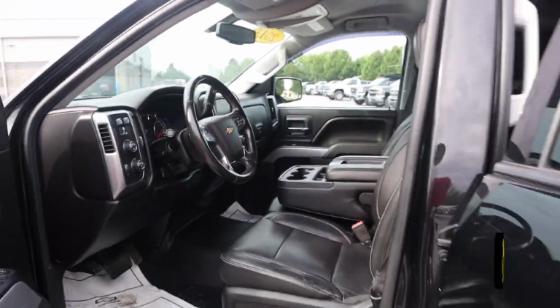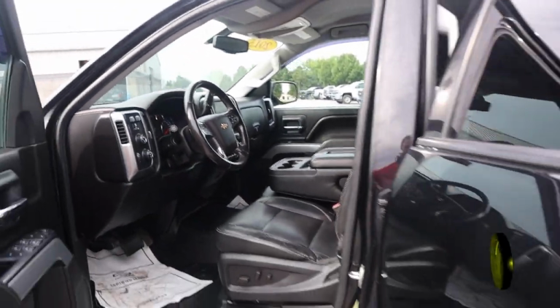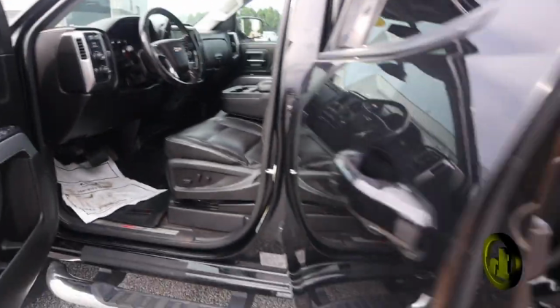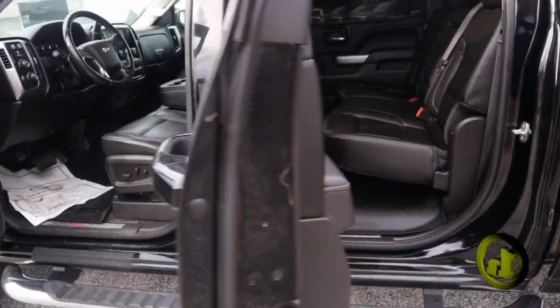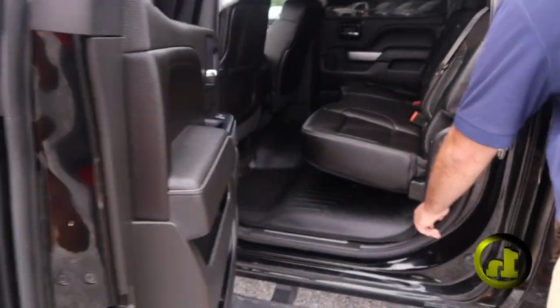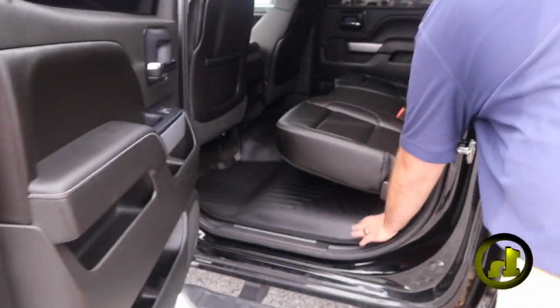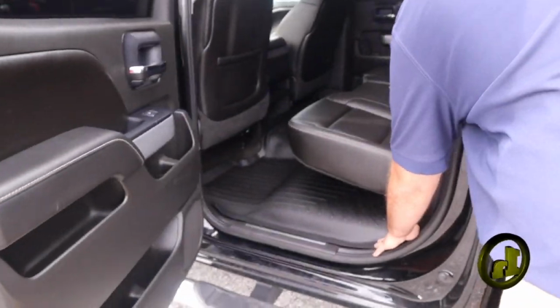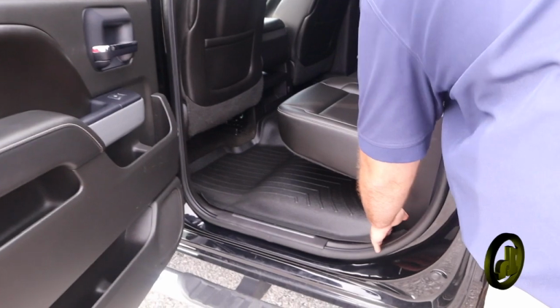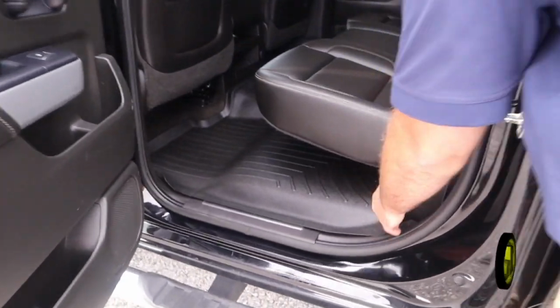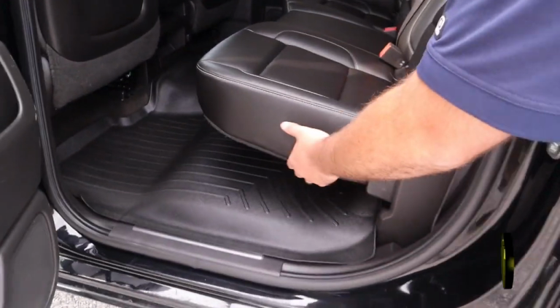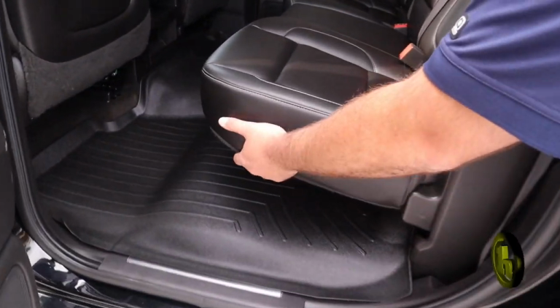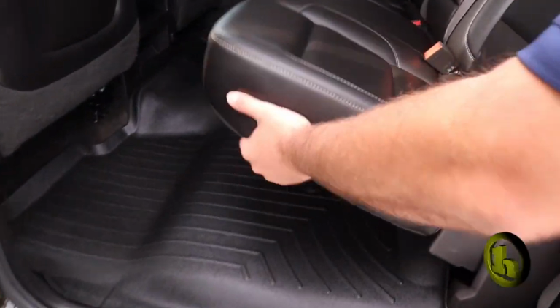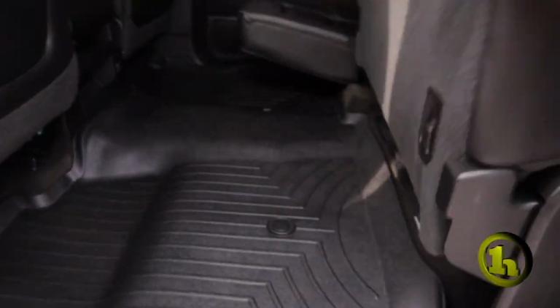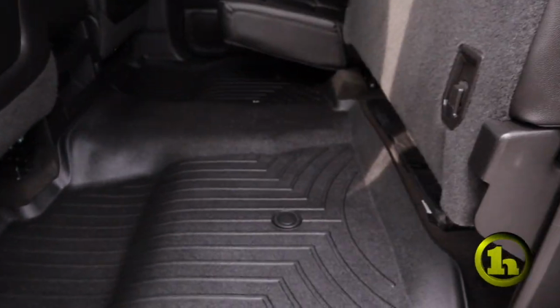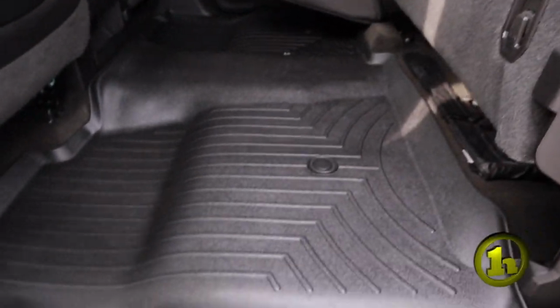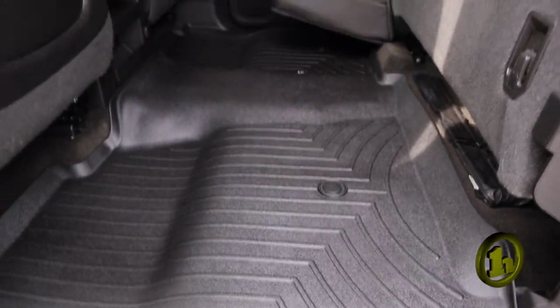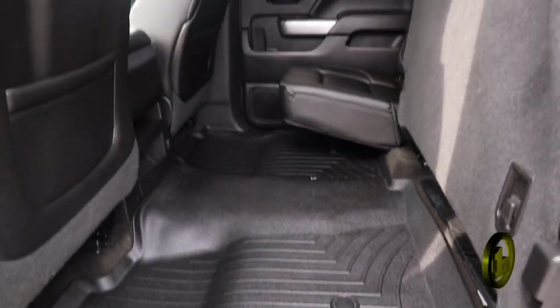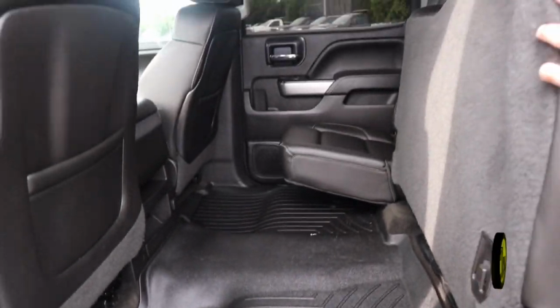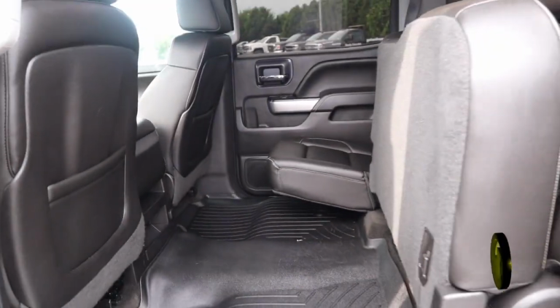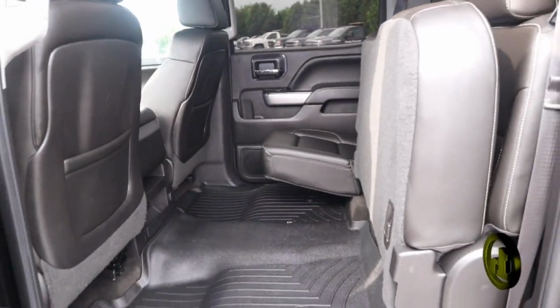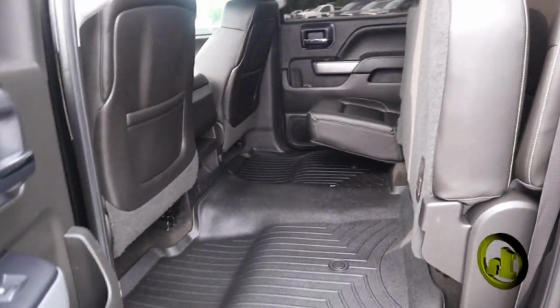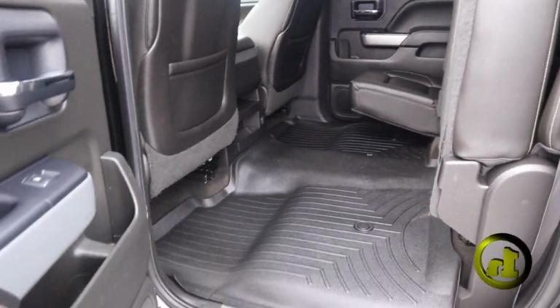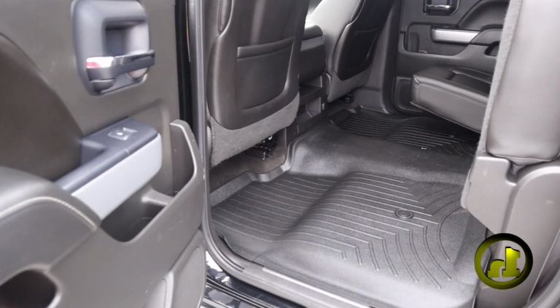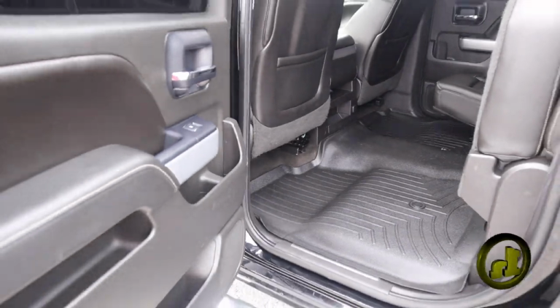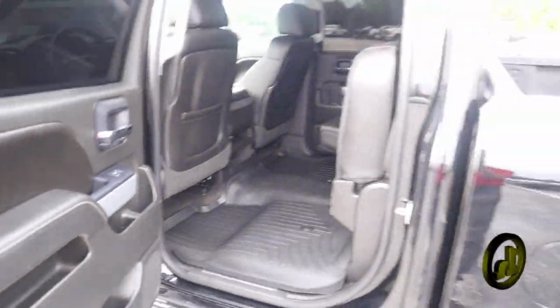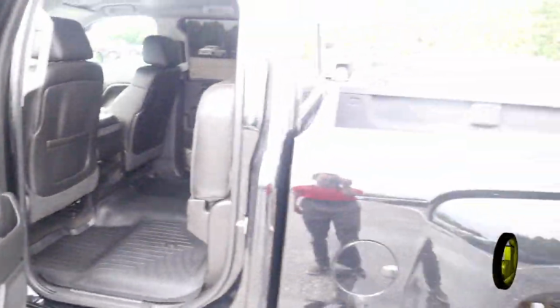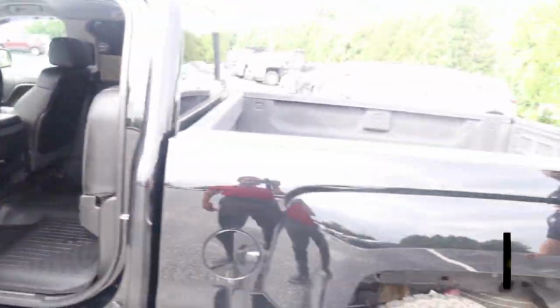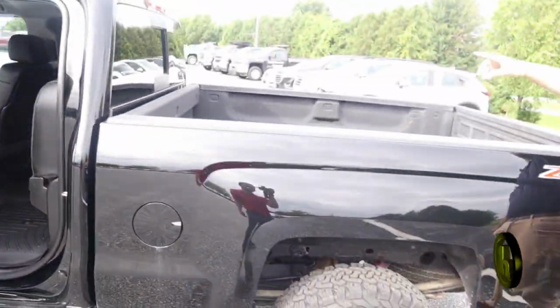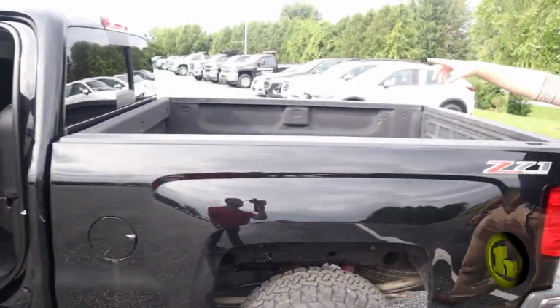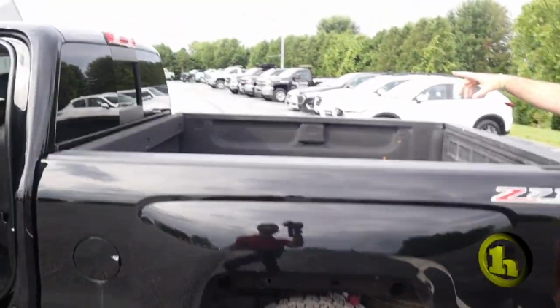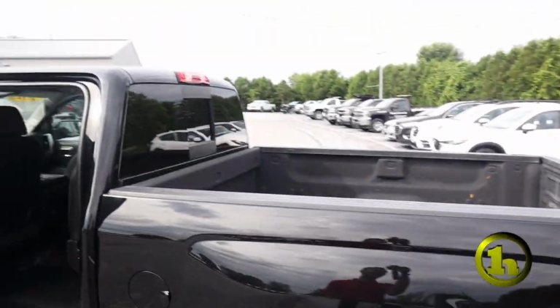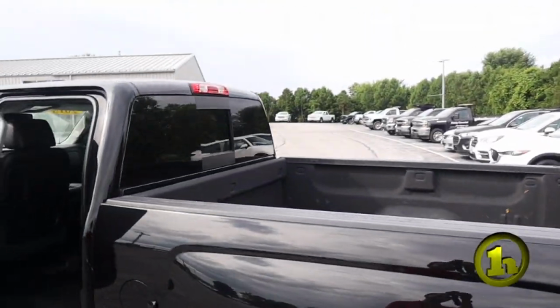Crew cab with the all-weather floor lining back here. 60-40 folding seats so you got plenty of room. You got the power sliding rear window.